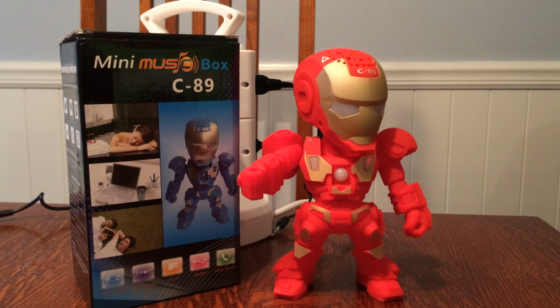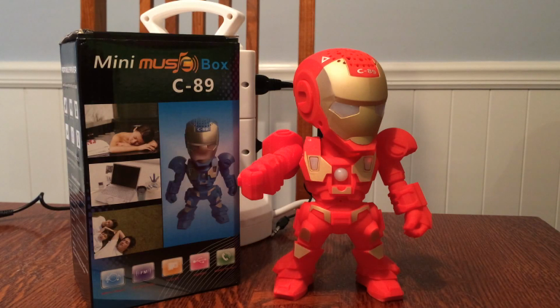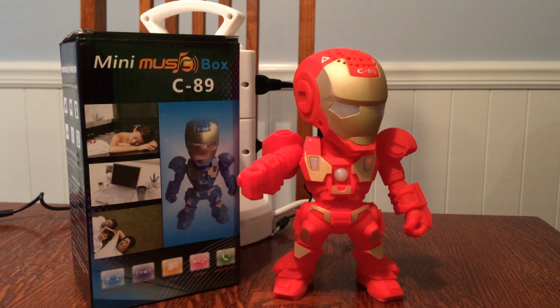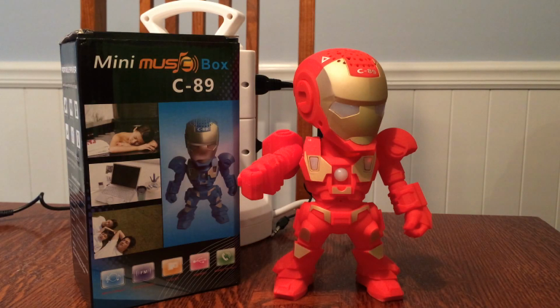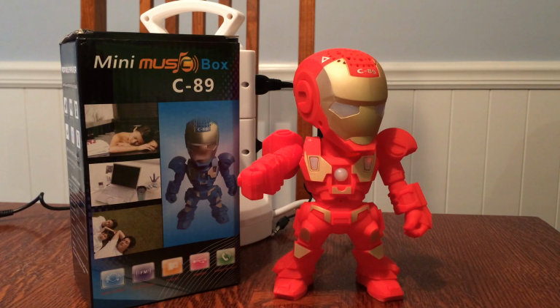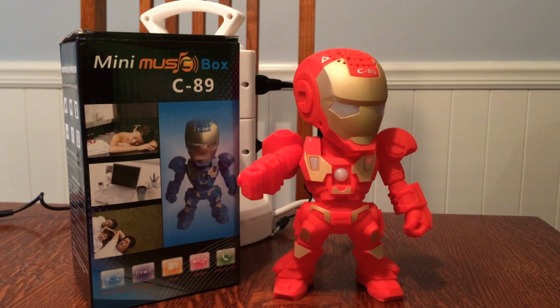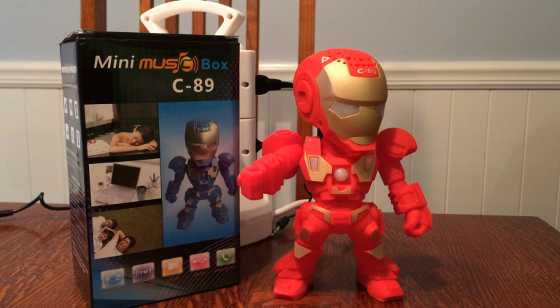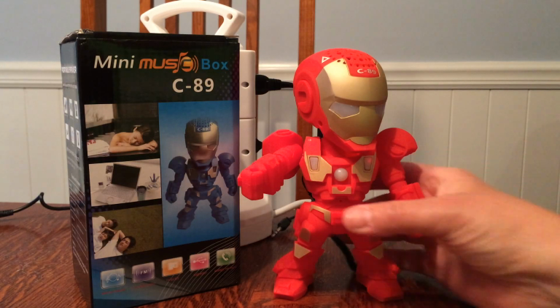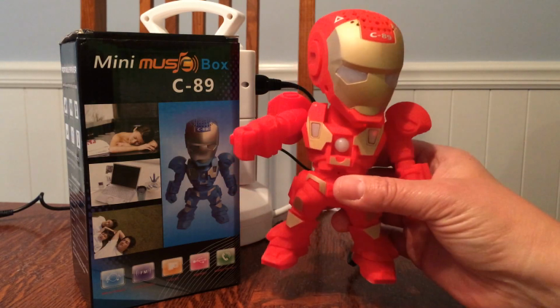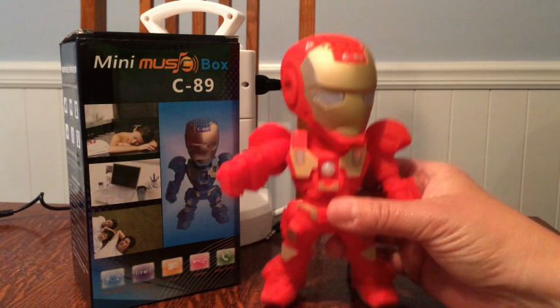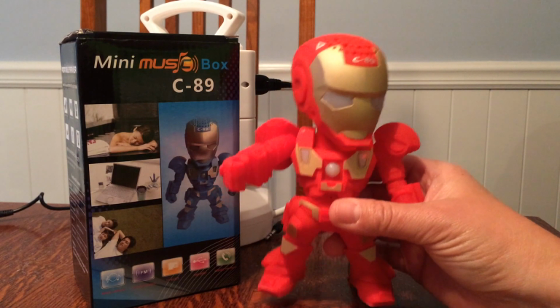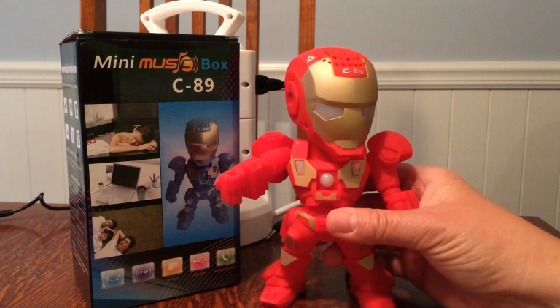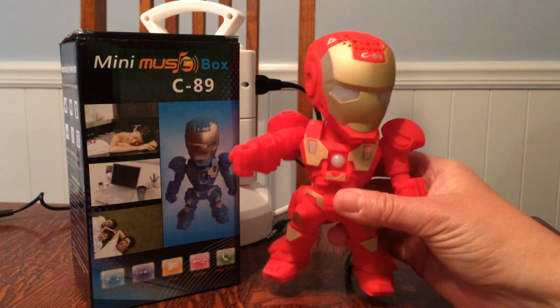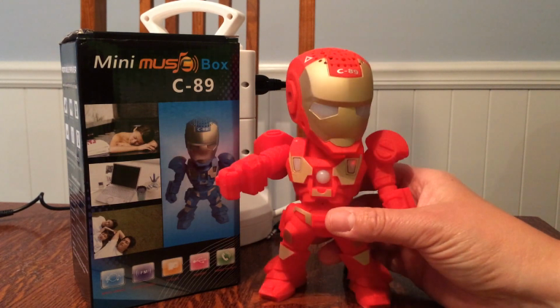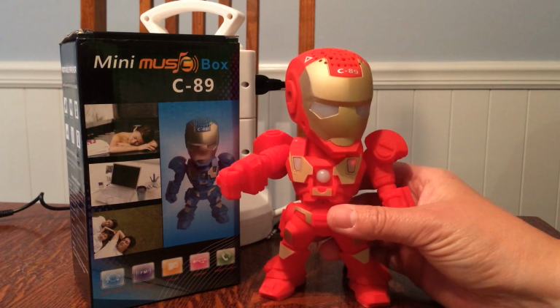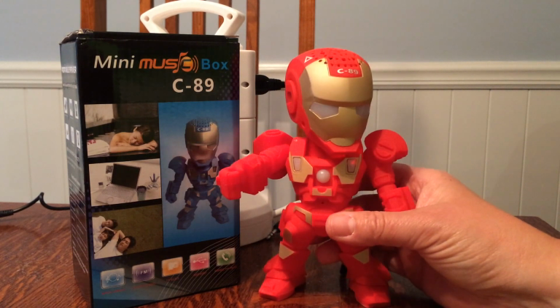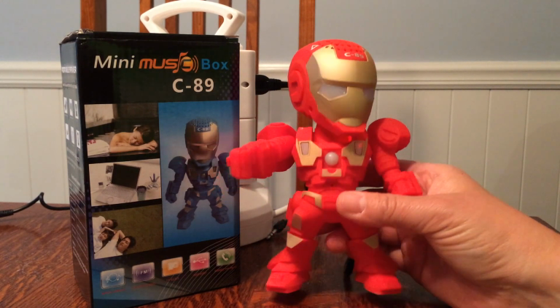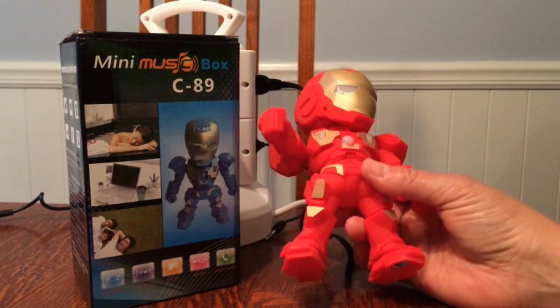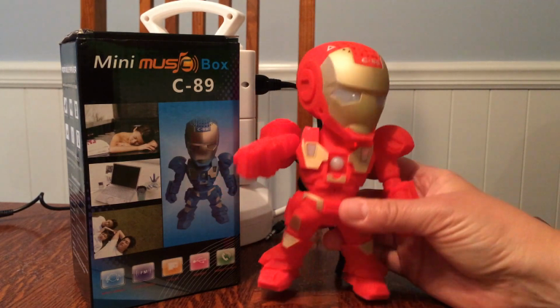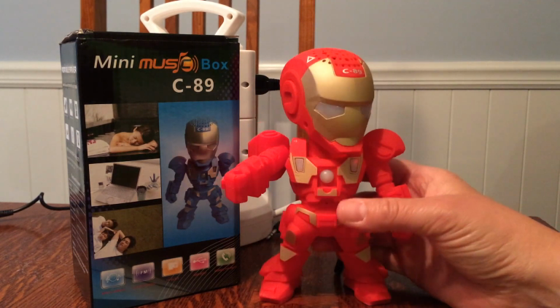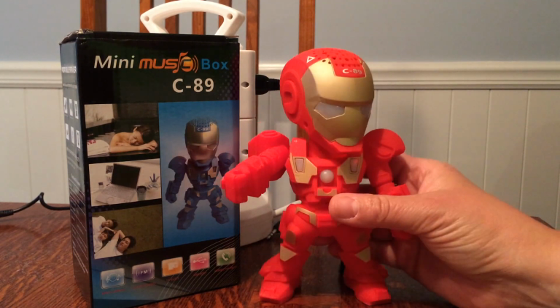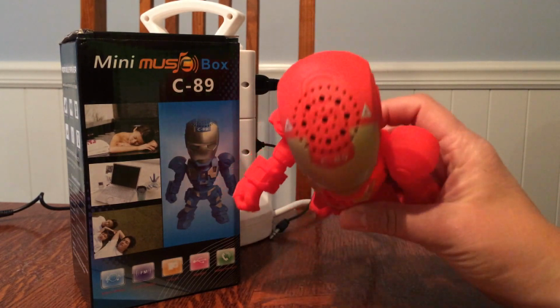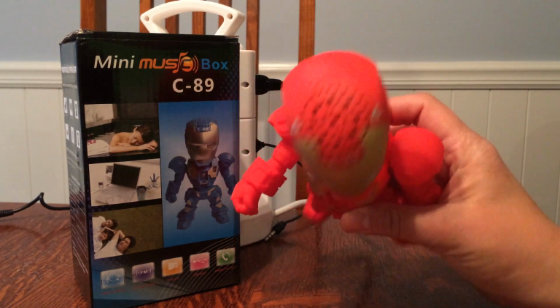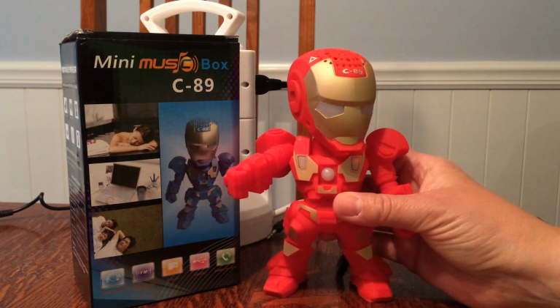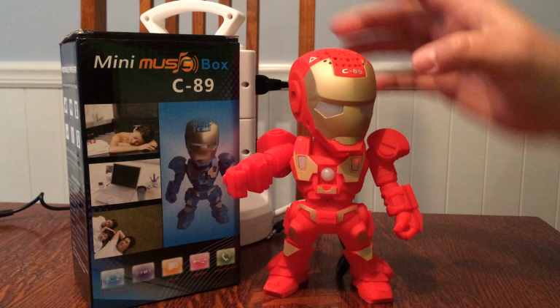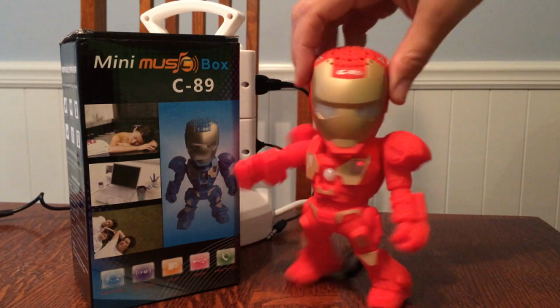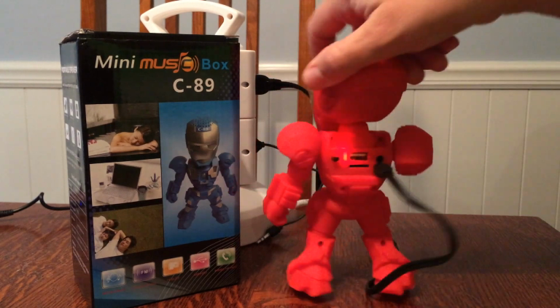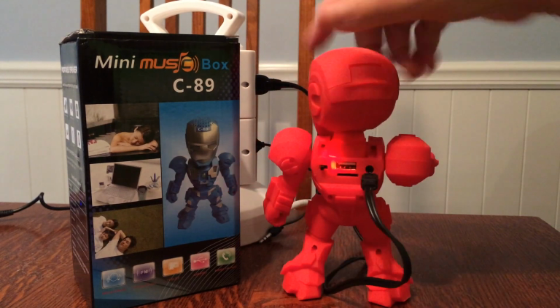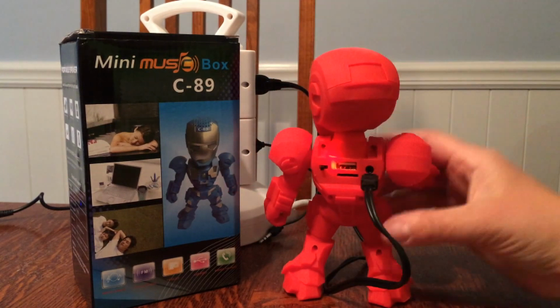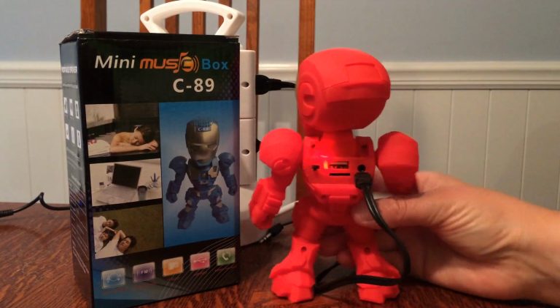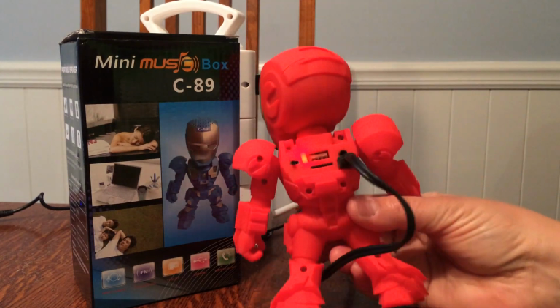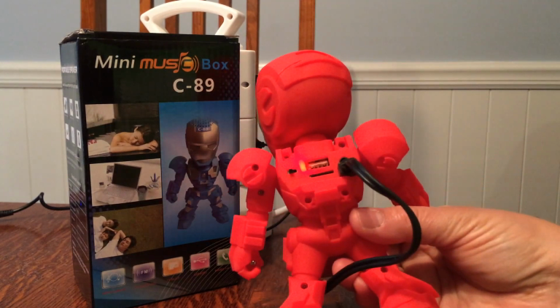Hello, today I am reviewing a really cute little, it looks like Iron Man, mini music box. It's a C89 Bluetooth little speaker. Check this out.